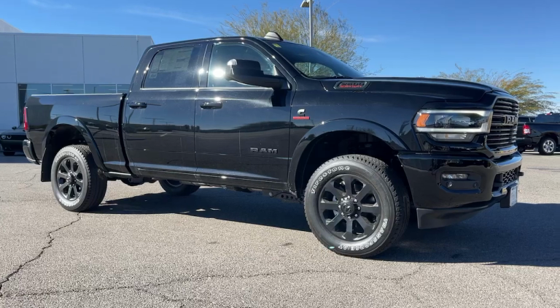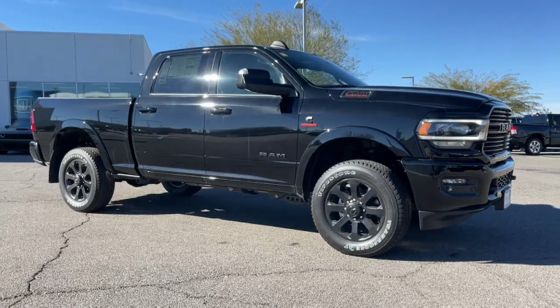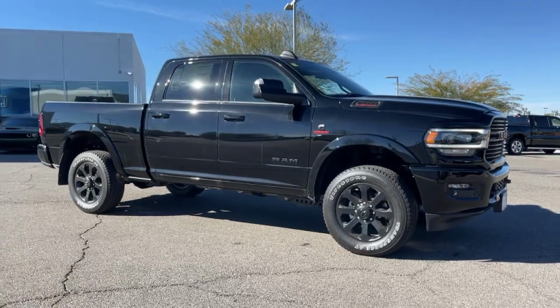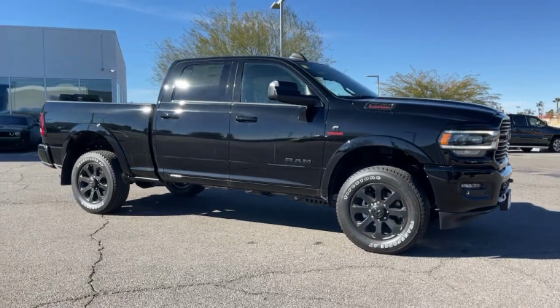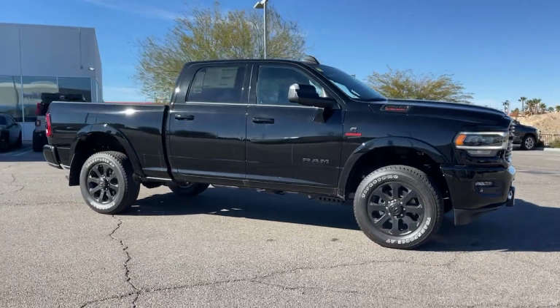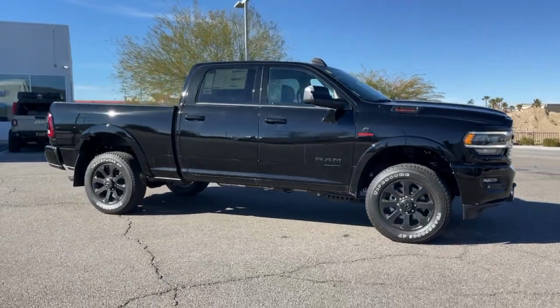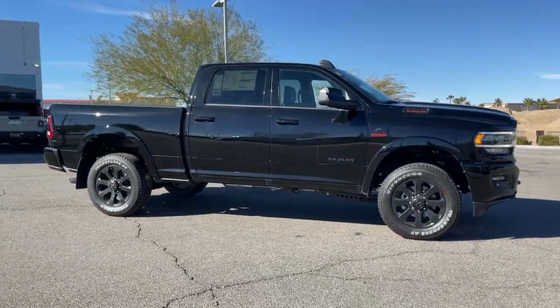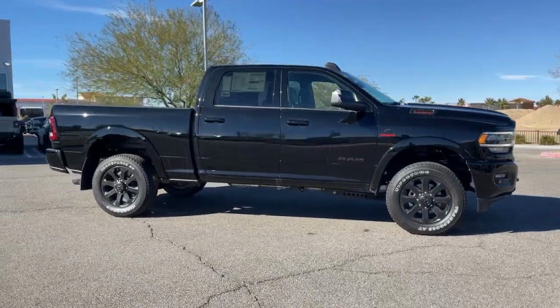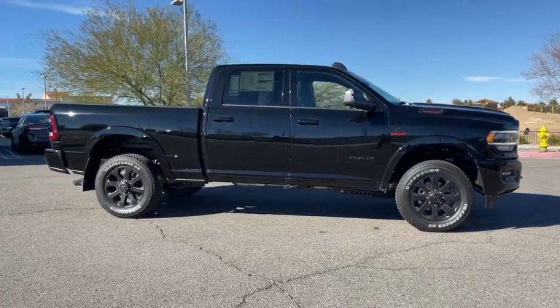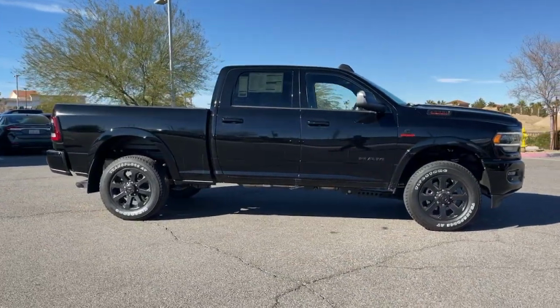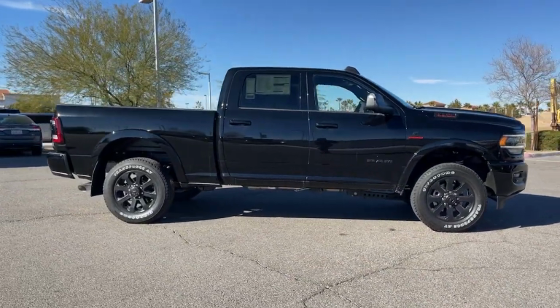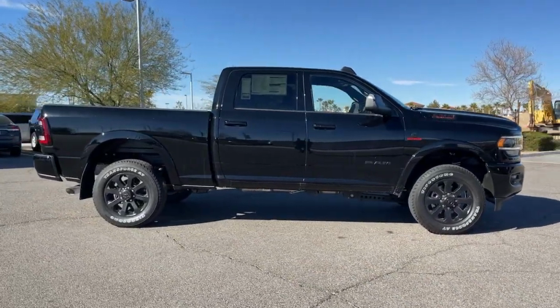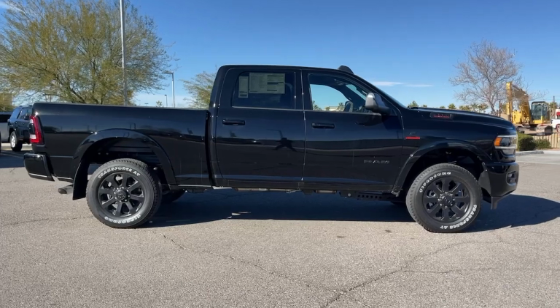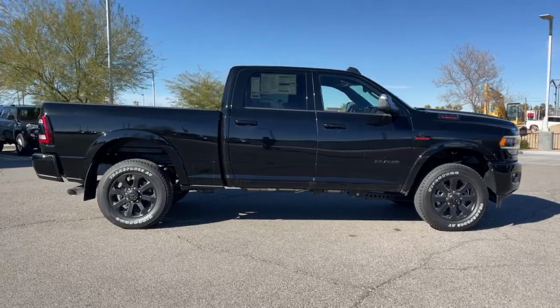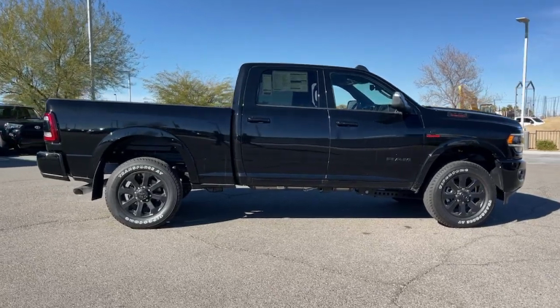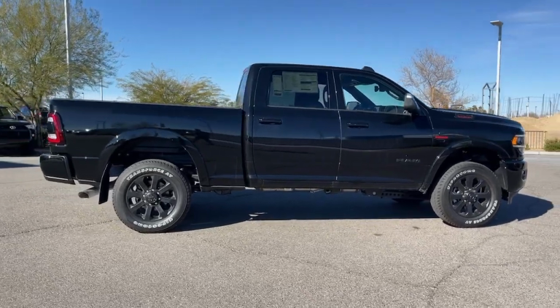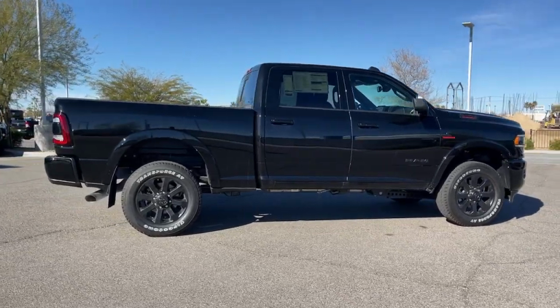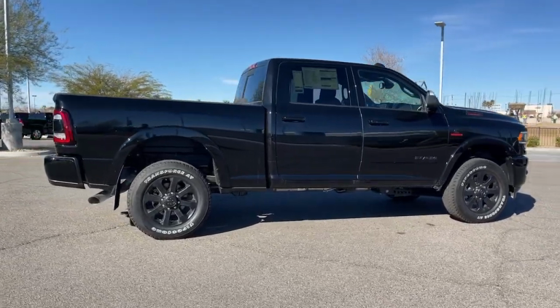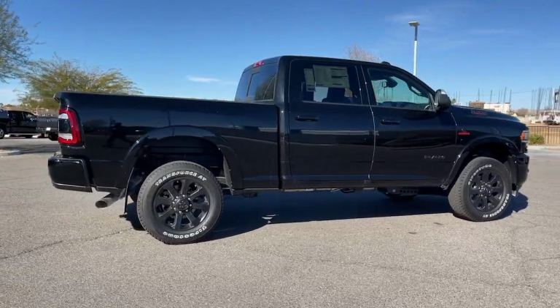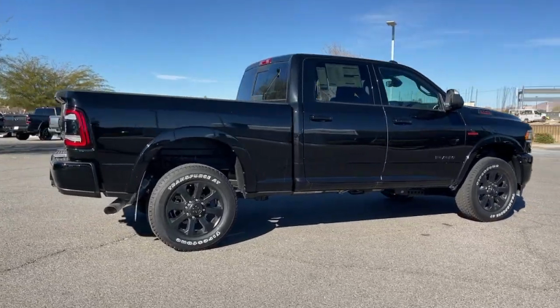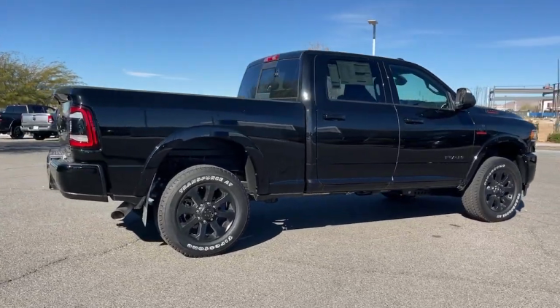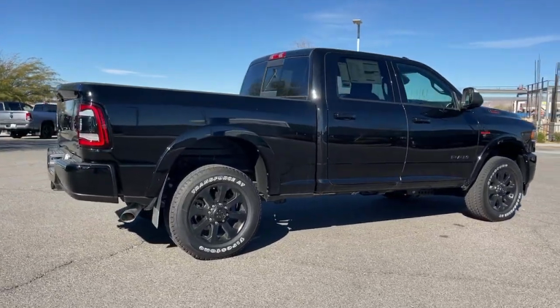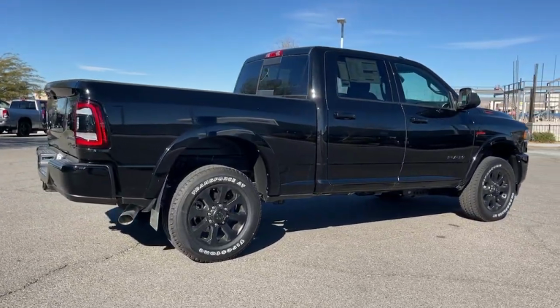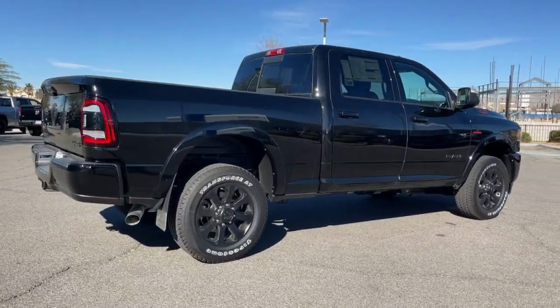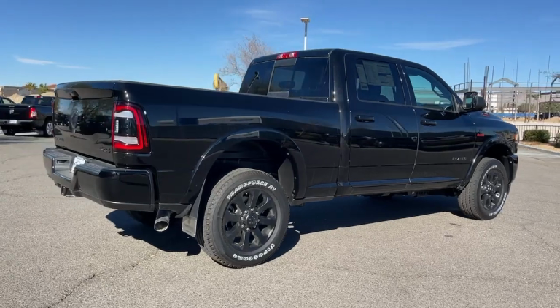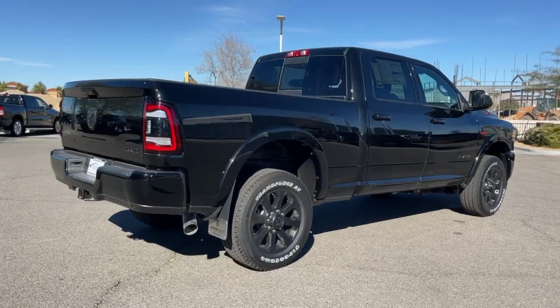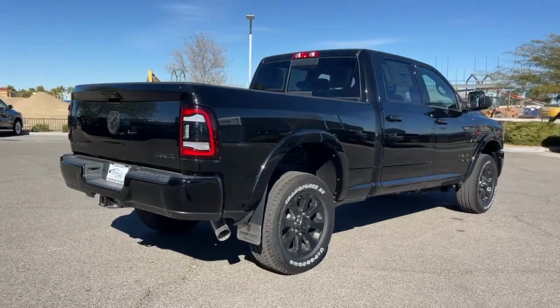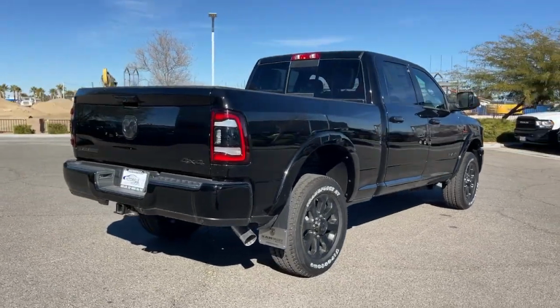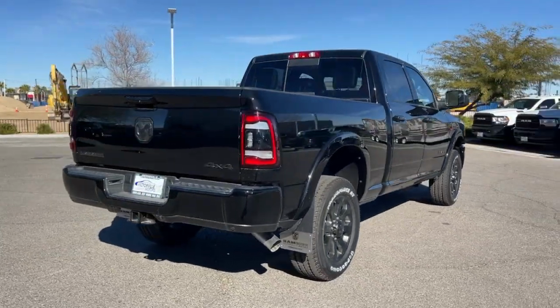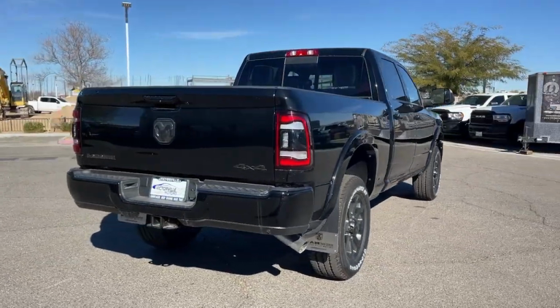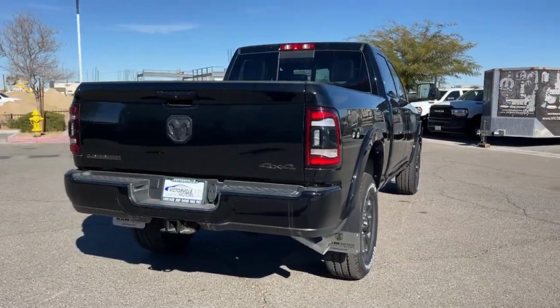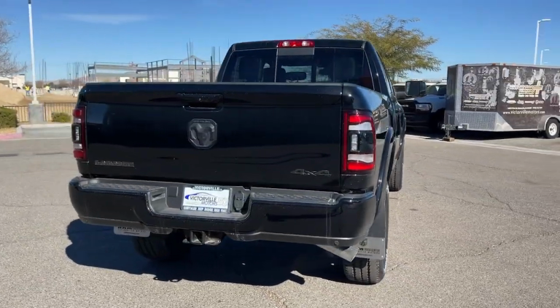Go home happy with the 2022 Ram 2500. Take the big jobs in stride in the Ram 2500. Its blend of heavy-duty capability, passenger comfort, and connected technology will see you through.